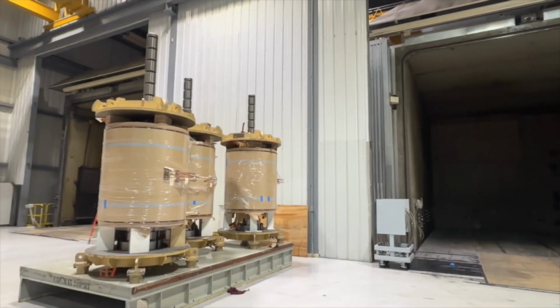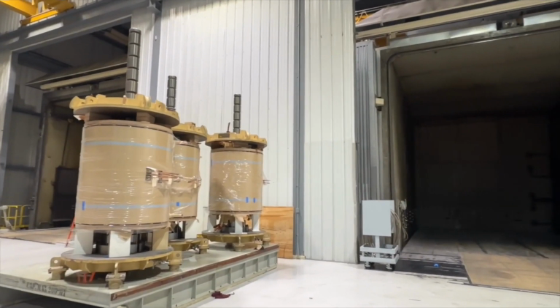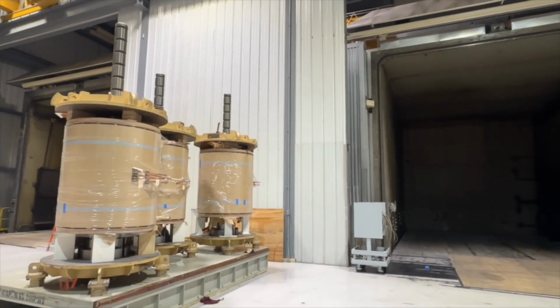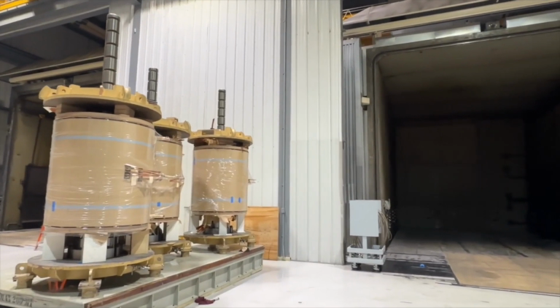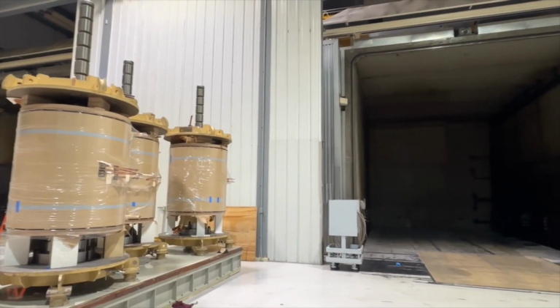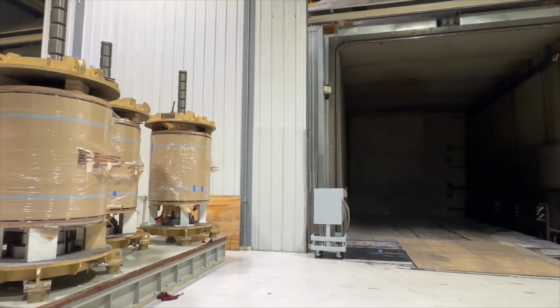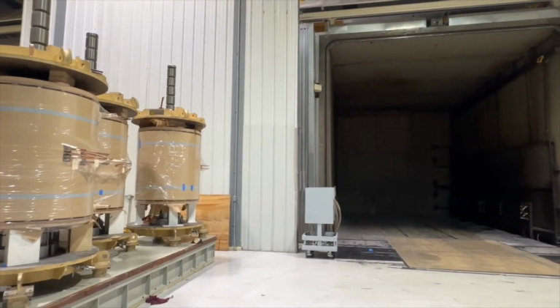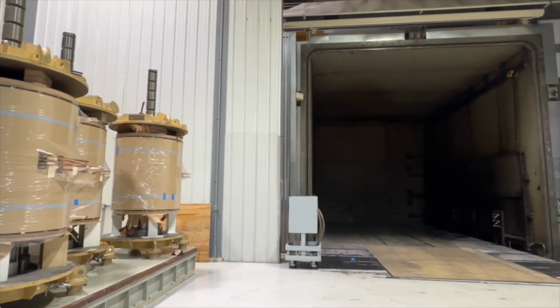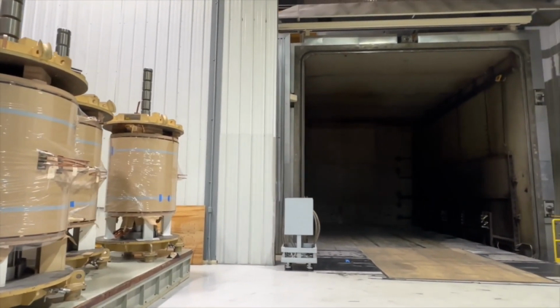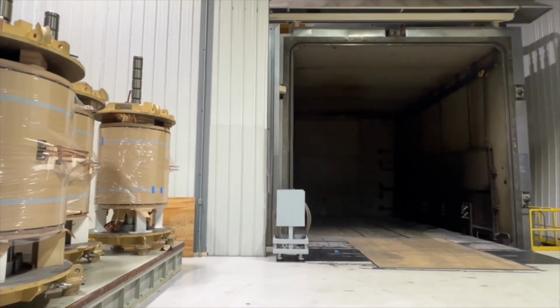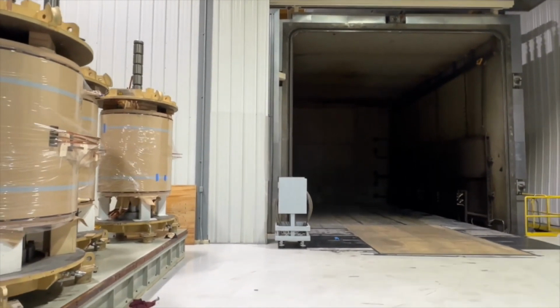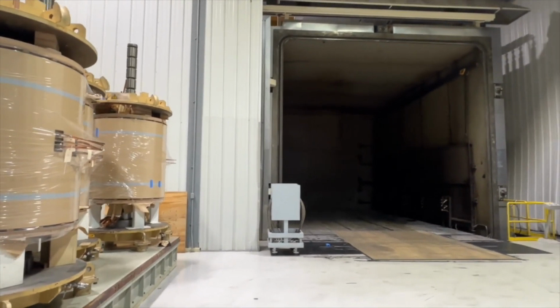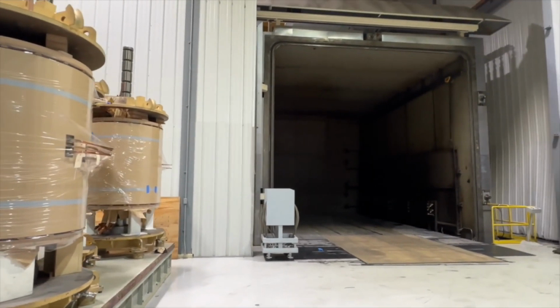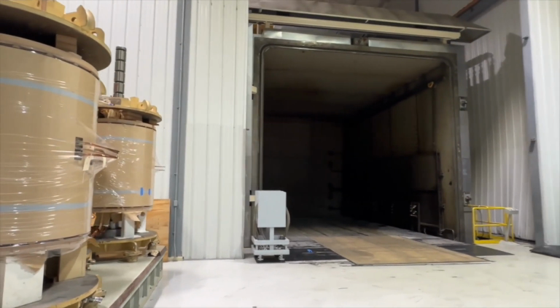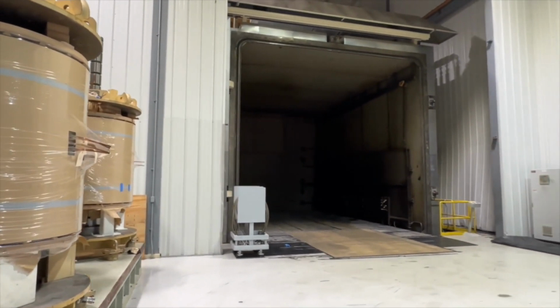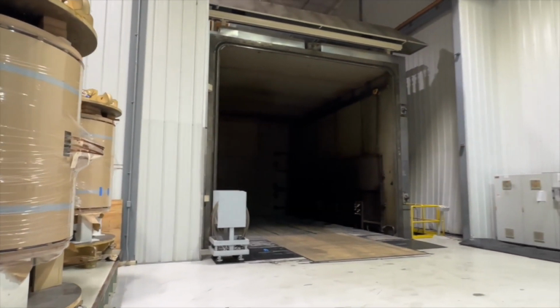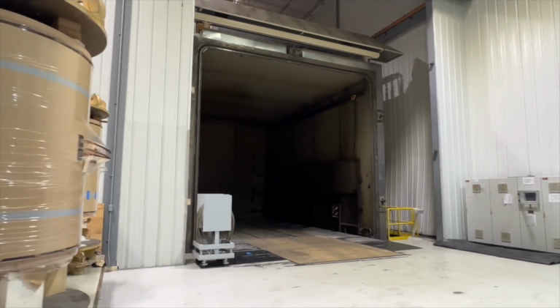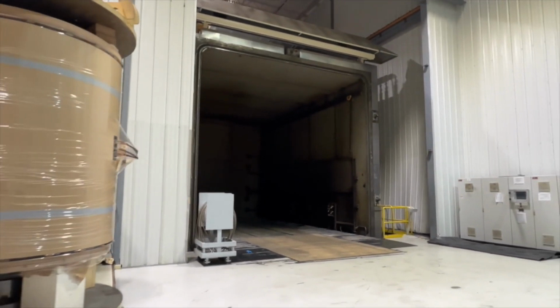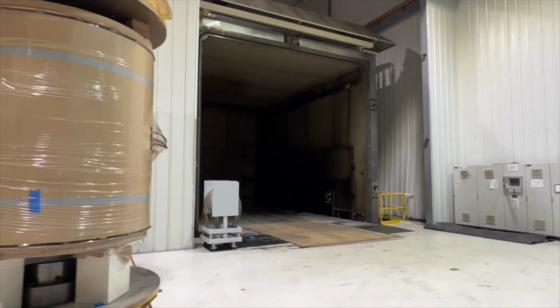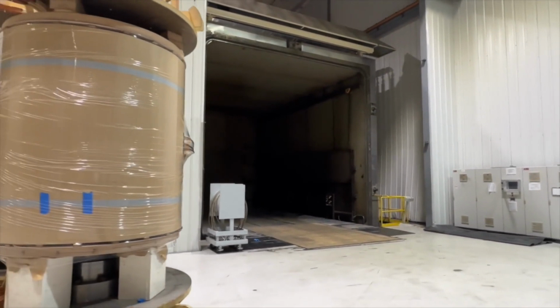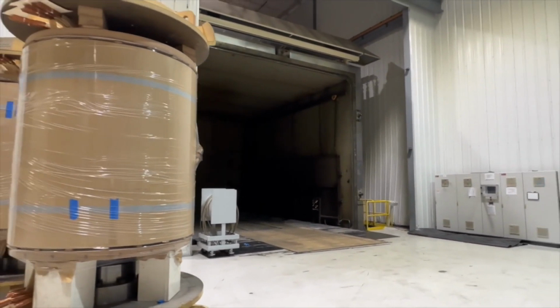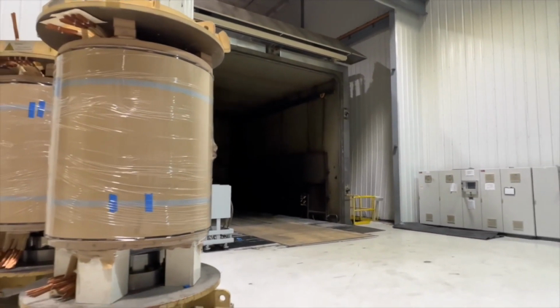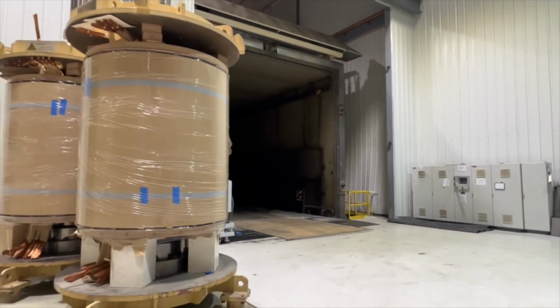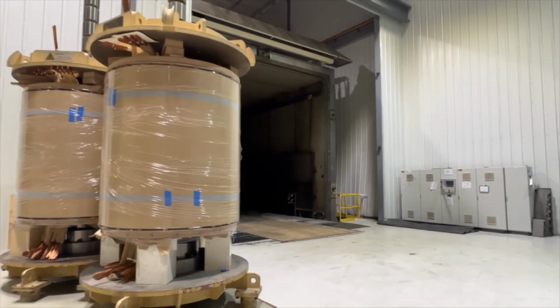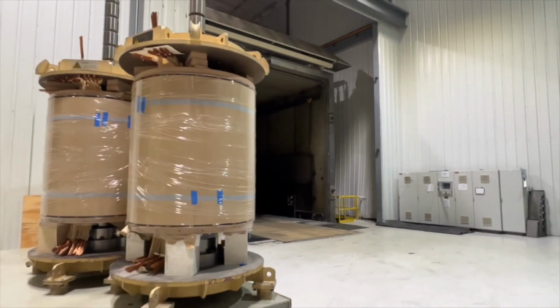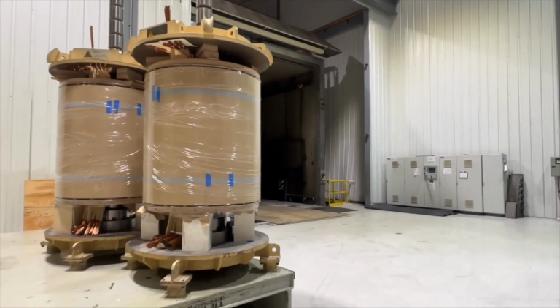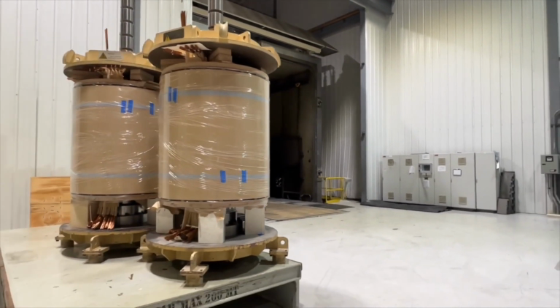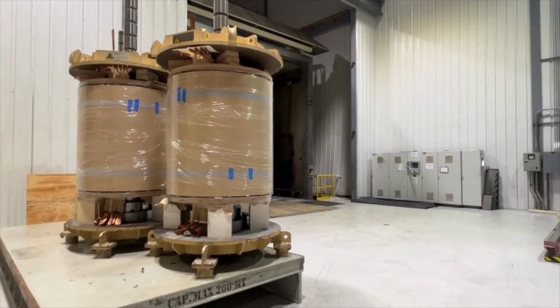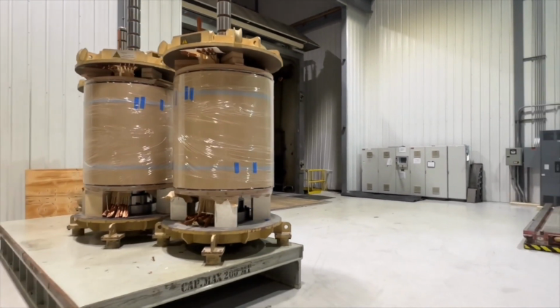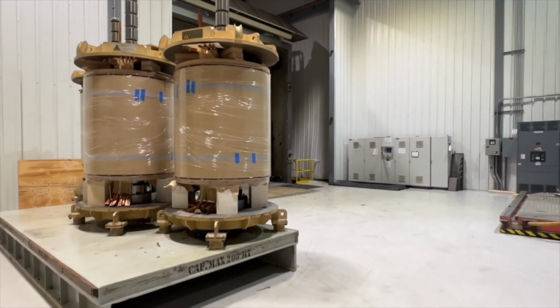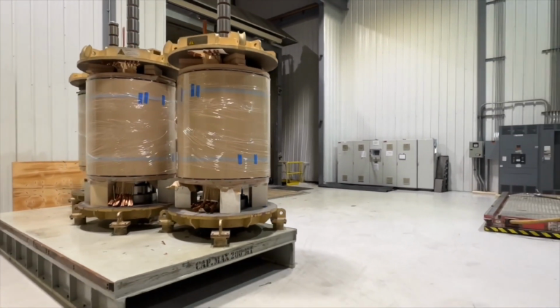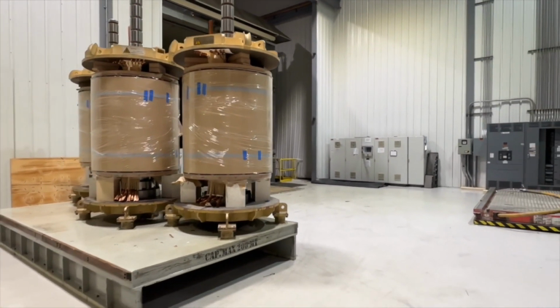At our Georgia facility, we have 5 vapor phase ovens. These are used to dry each phase separately. As you can see here, these phases are under pressure and going in the oven.